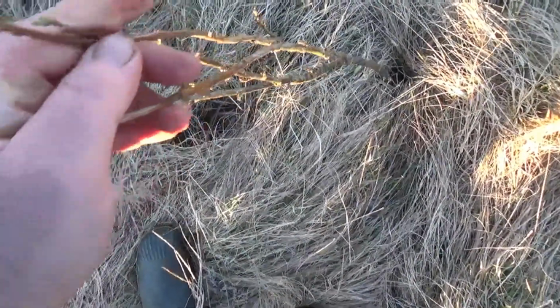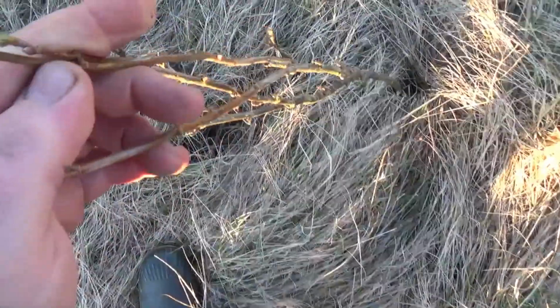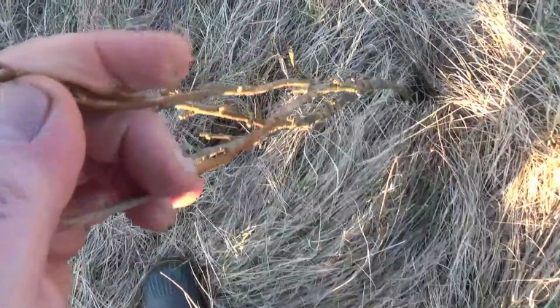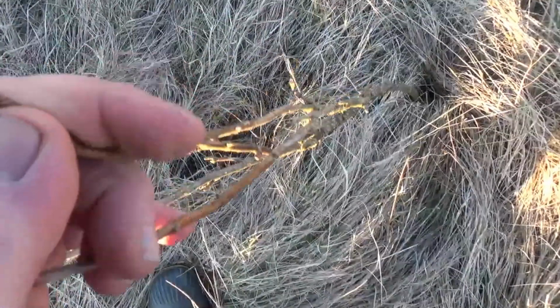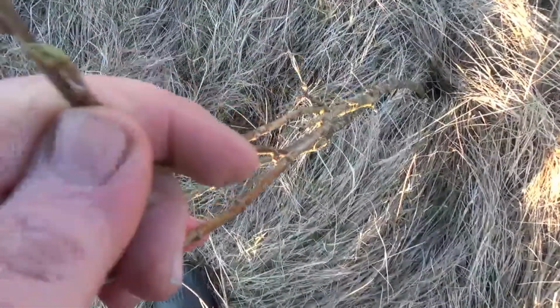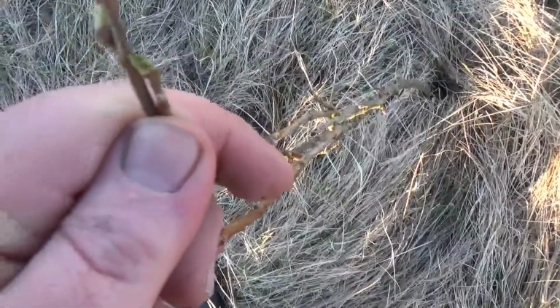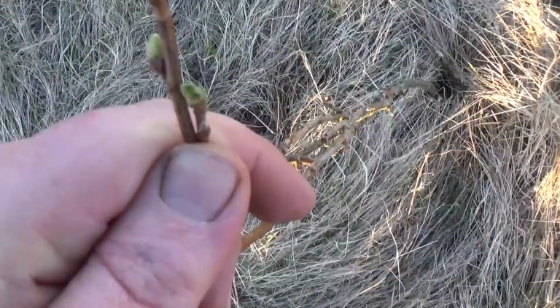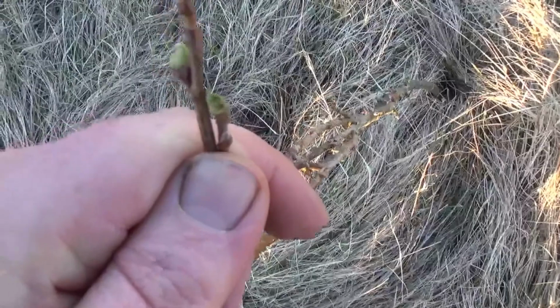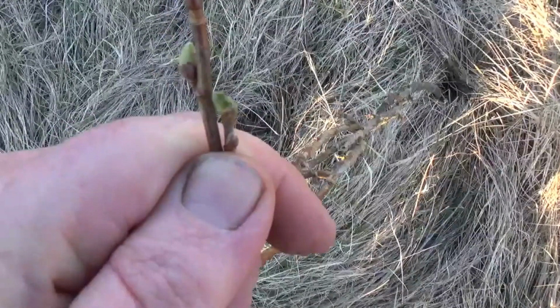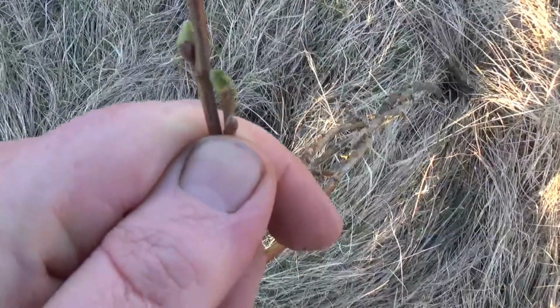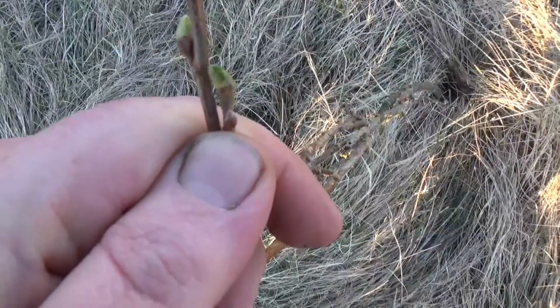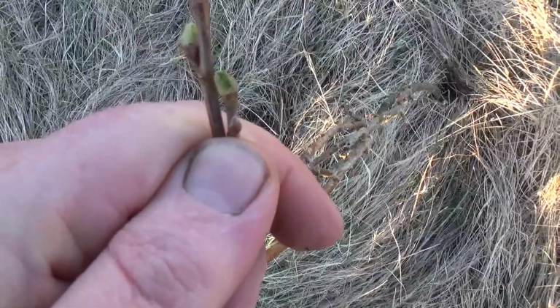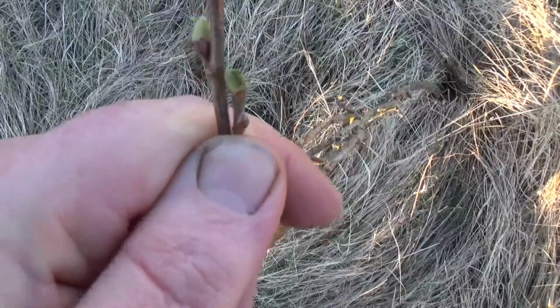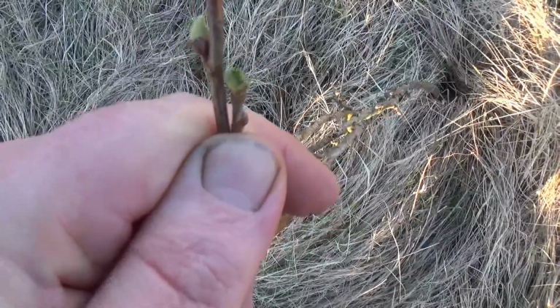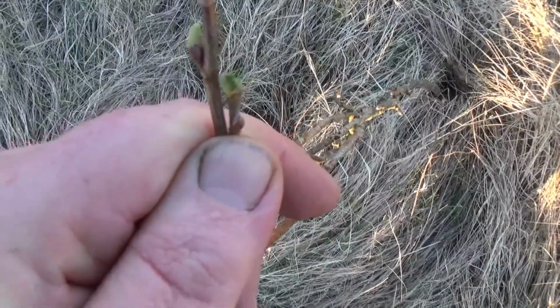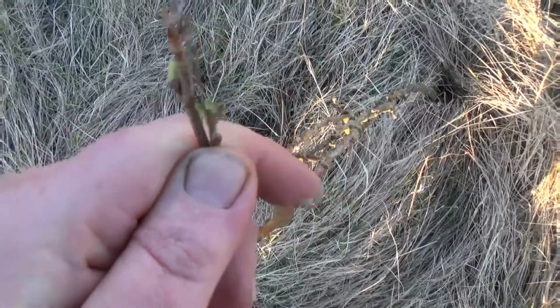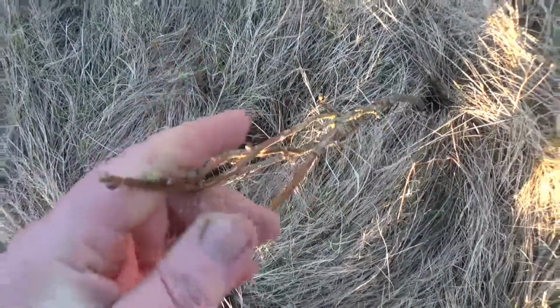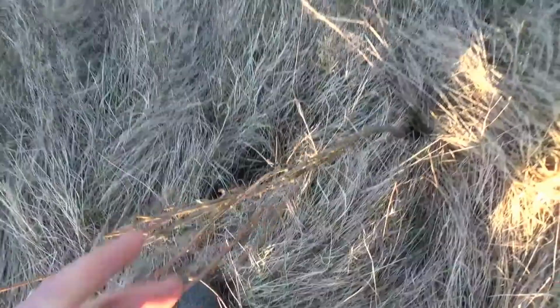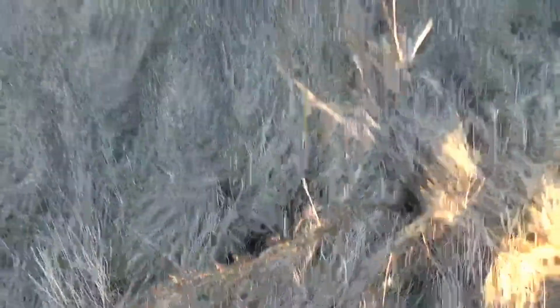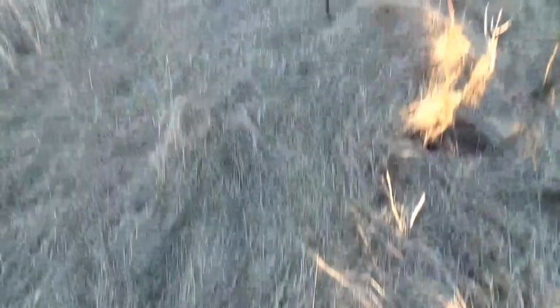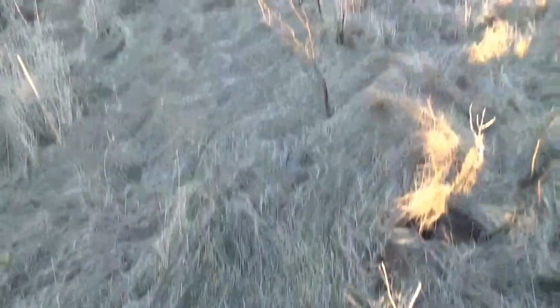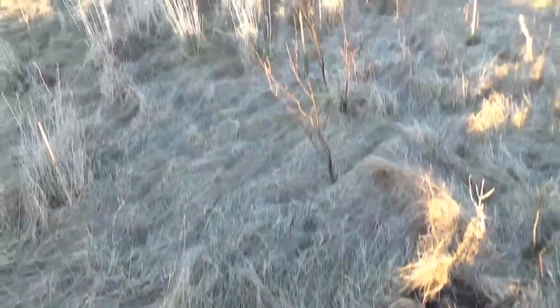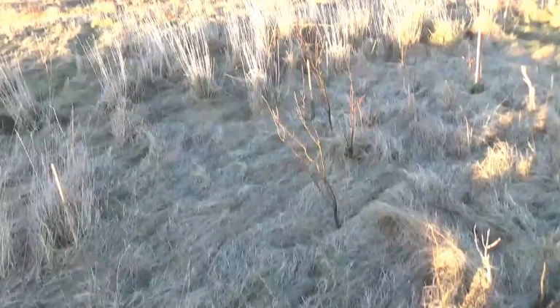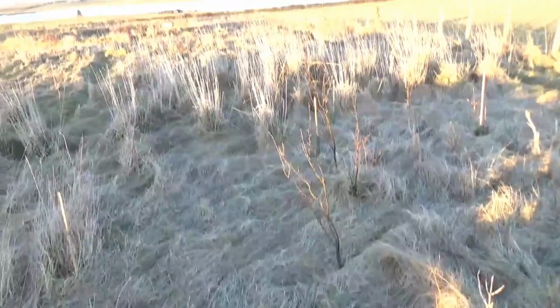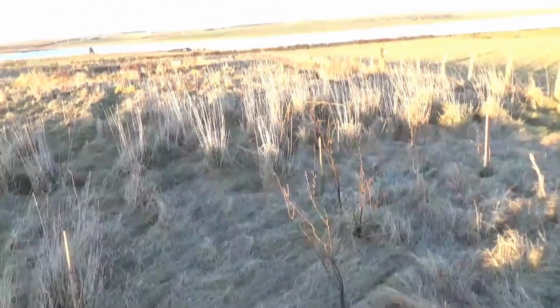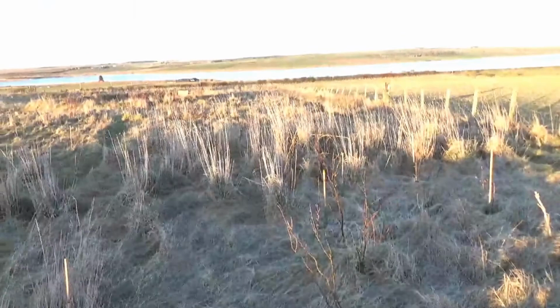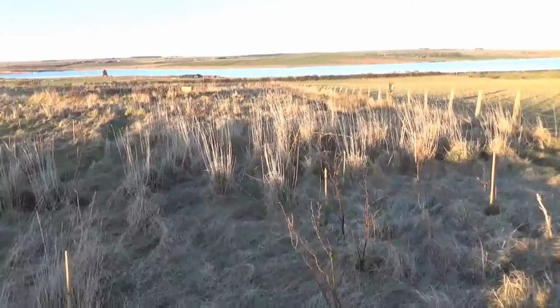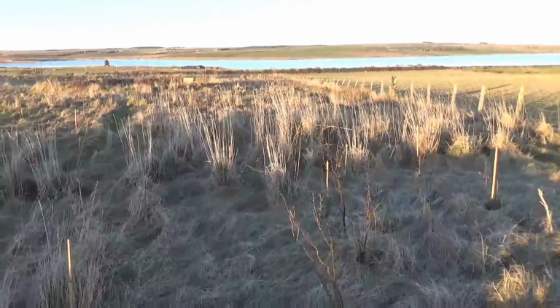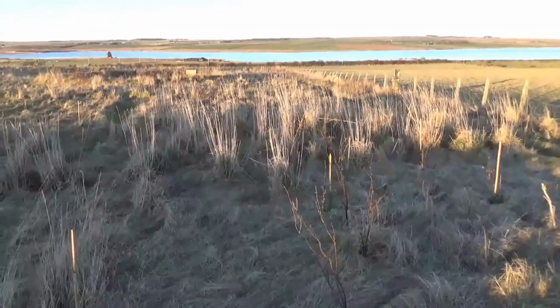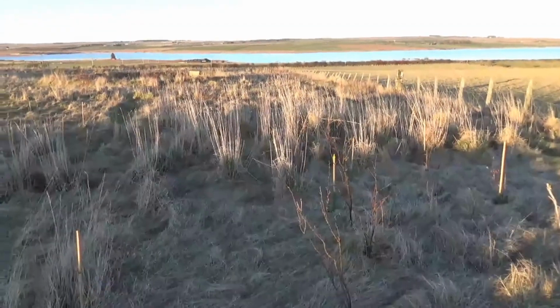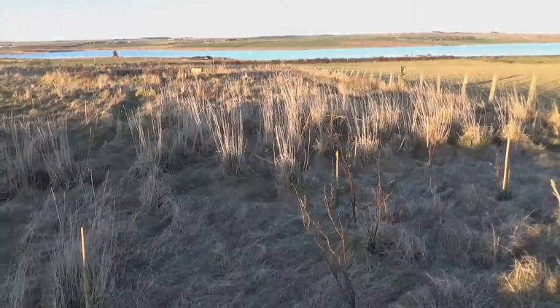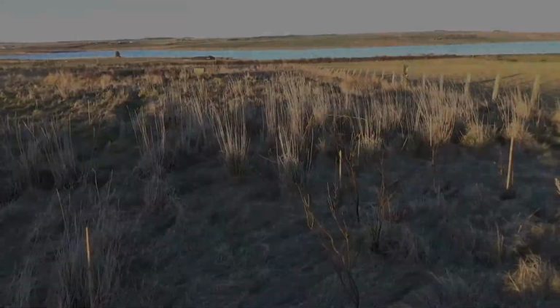You can see that one there is actually starting to bud out already, so it's going to be interesting to see how they all do. Anyway, there we go.